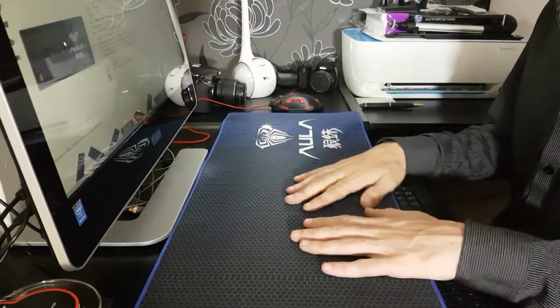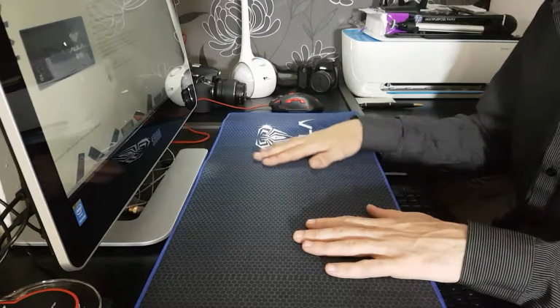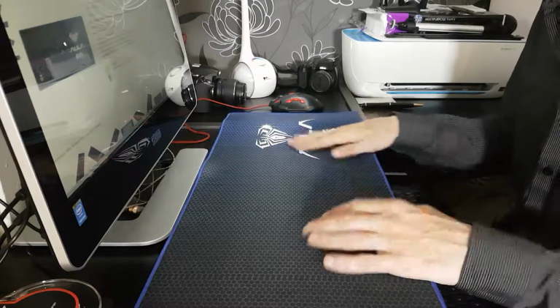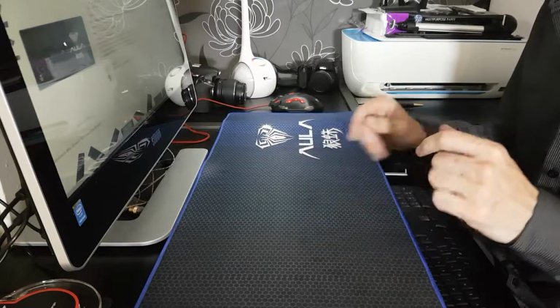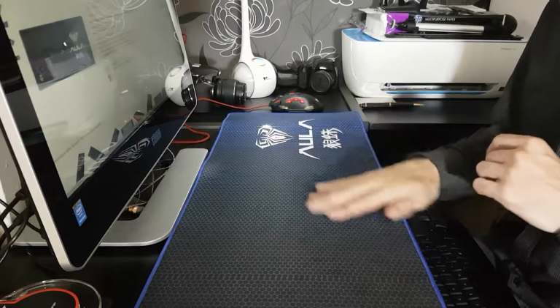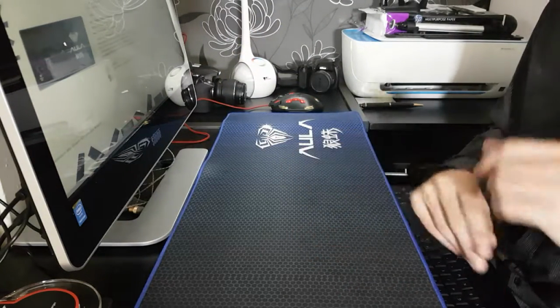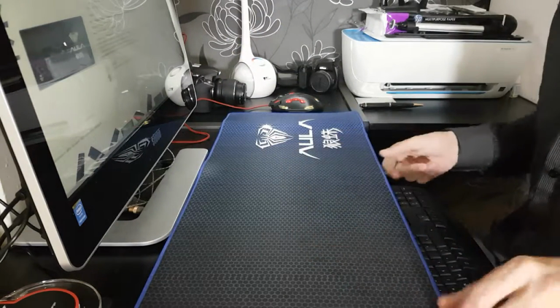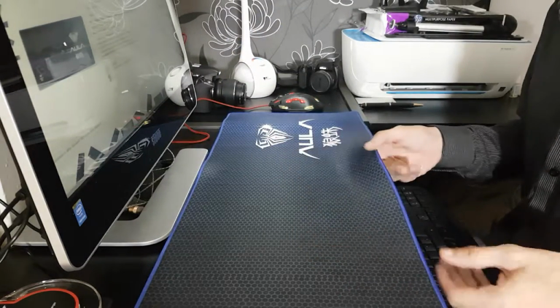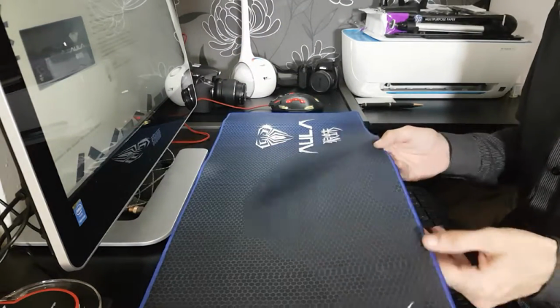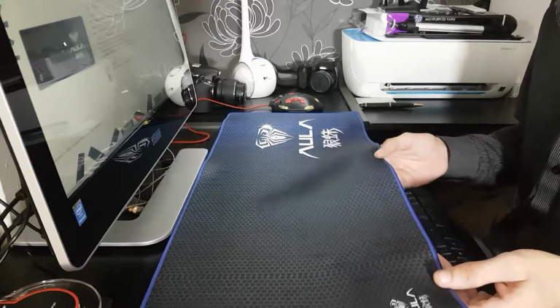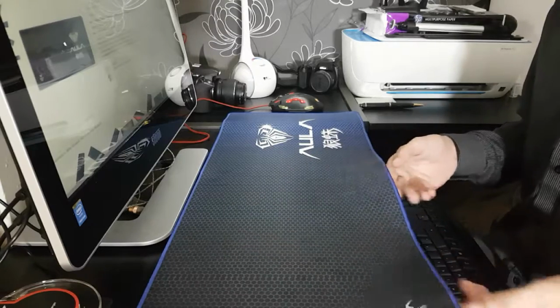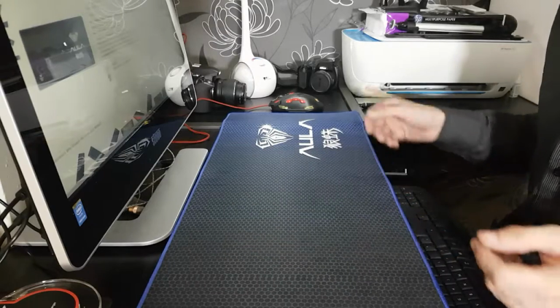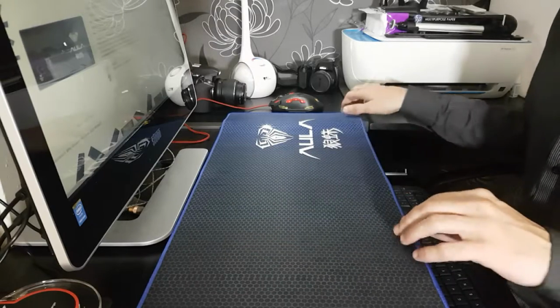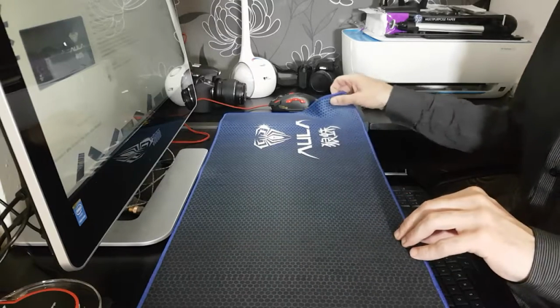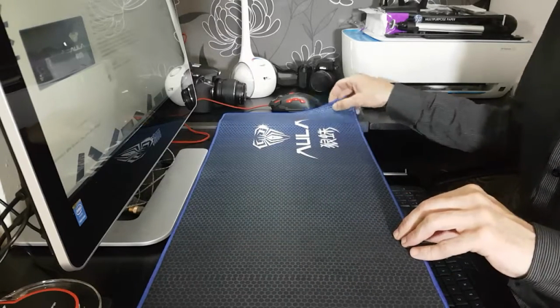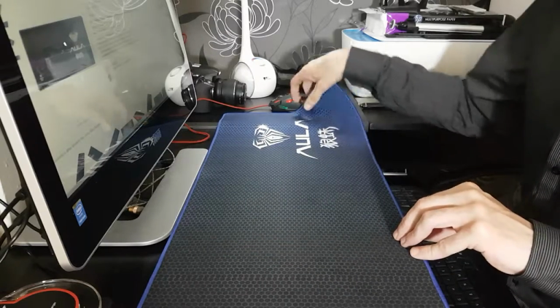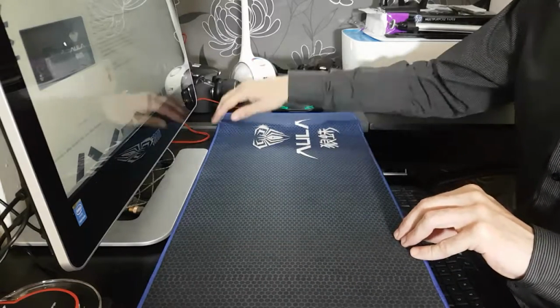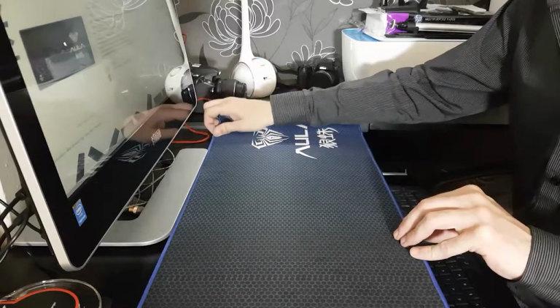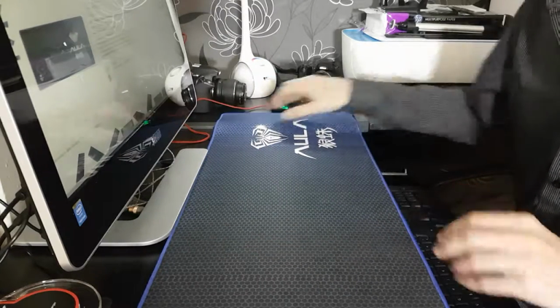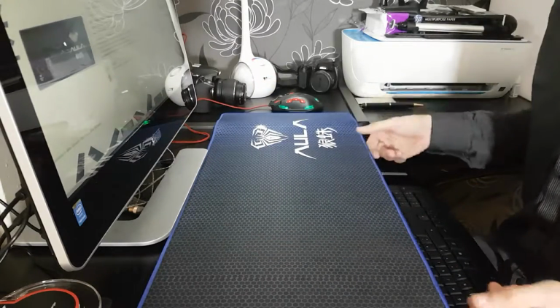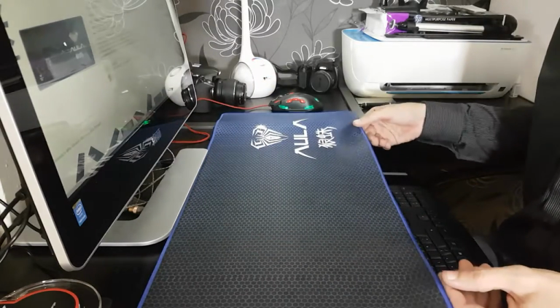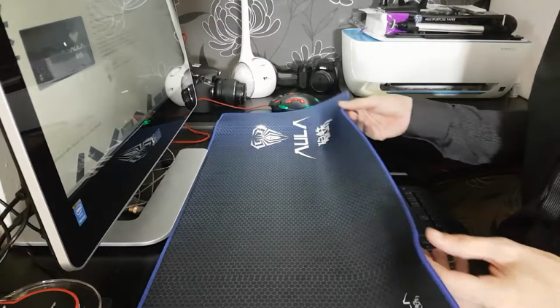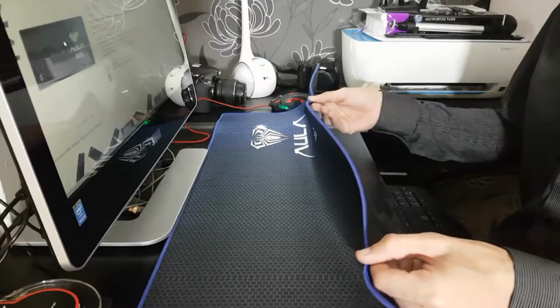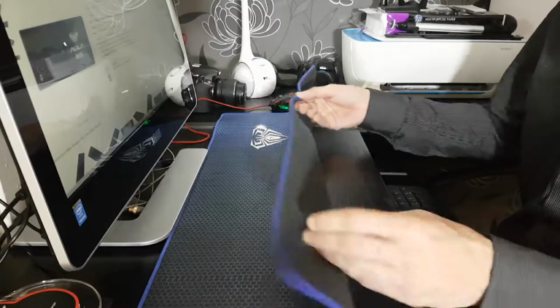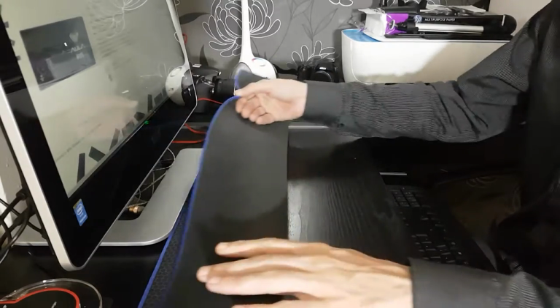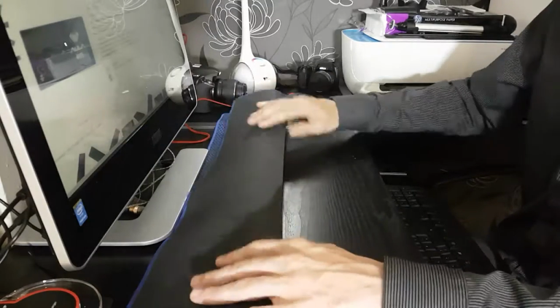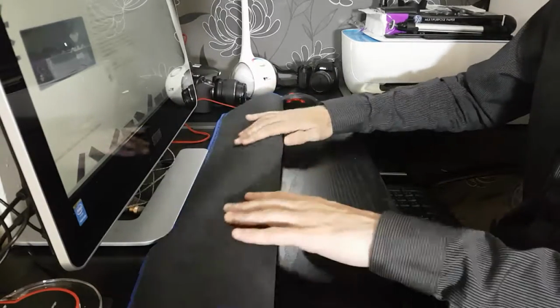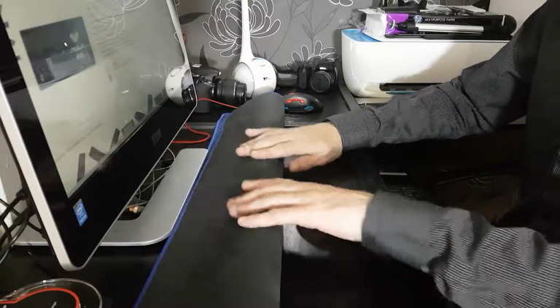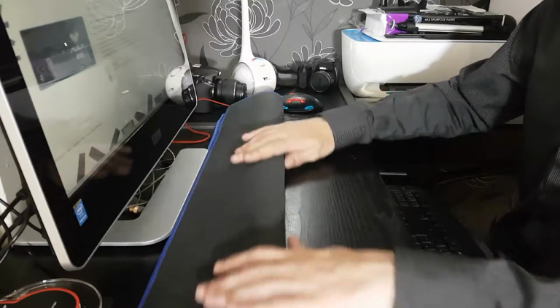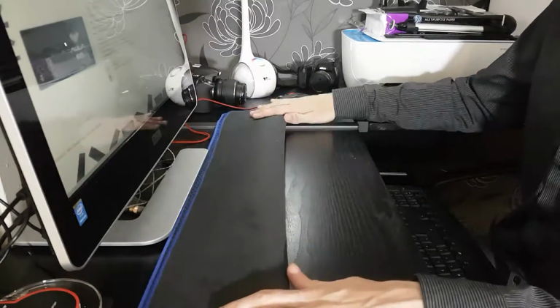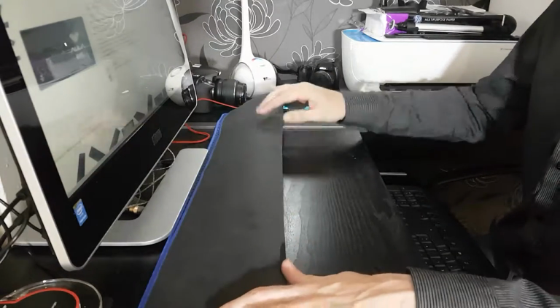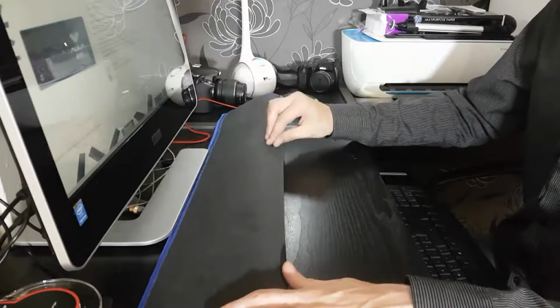This is a very large mouse mat as you can see, very high quality. All materials are very soft and very smooth.